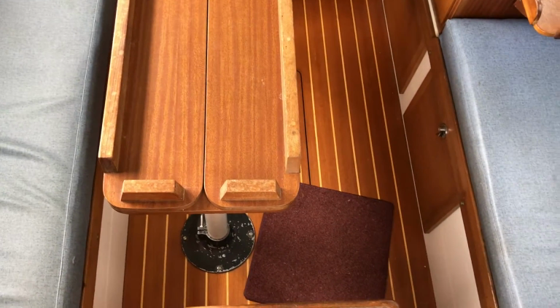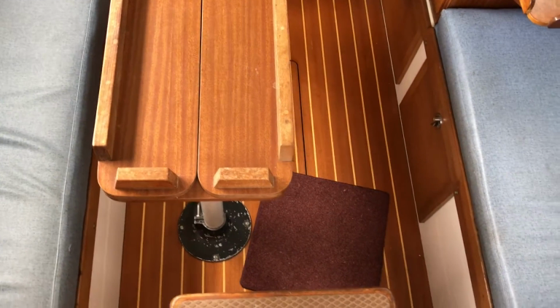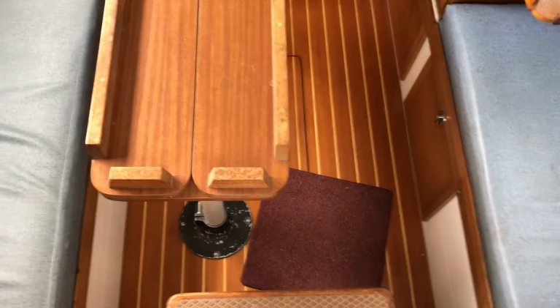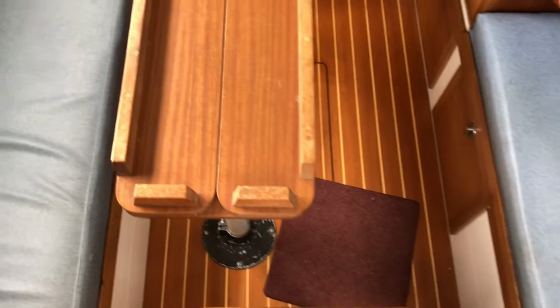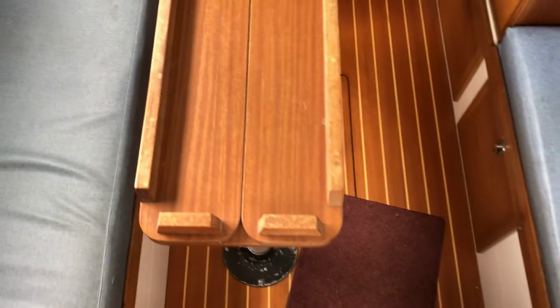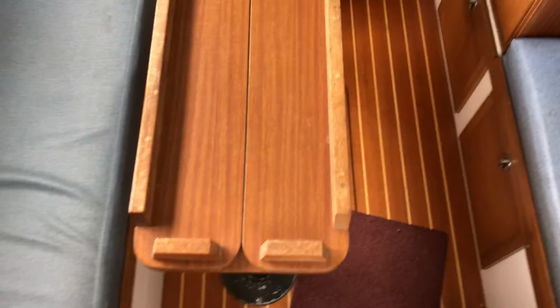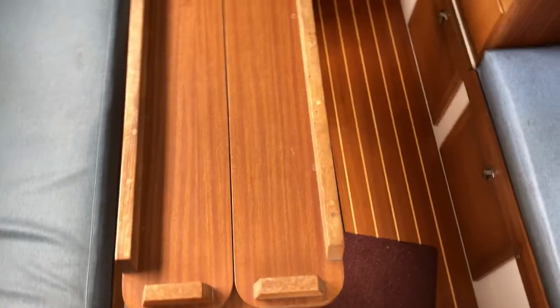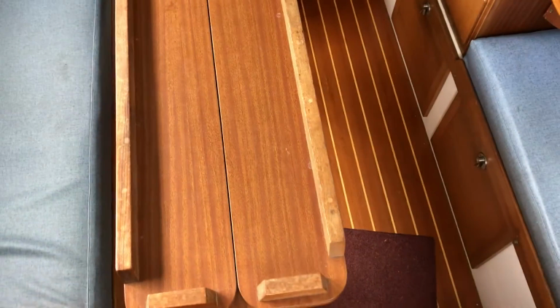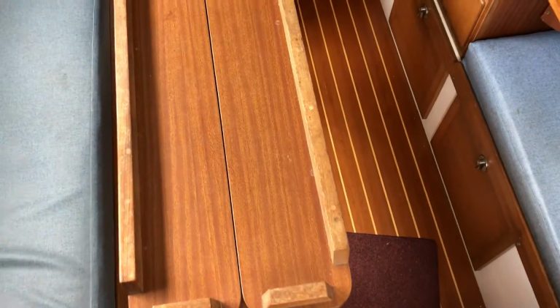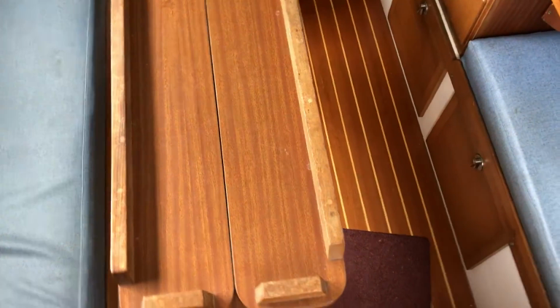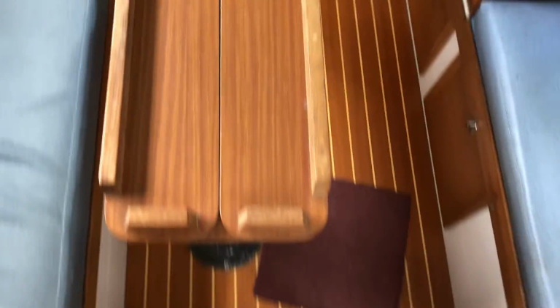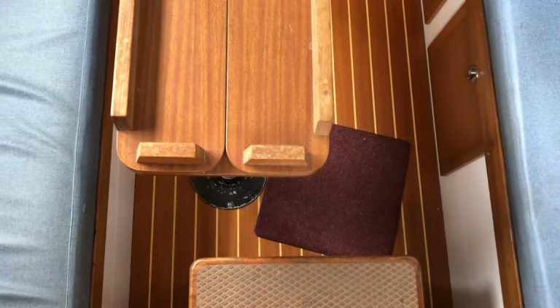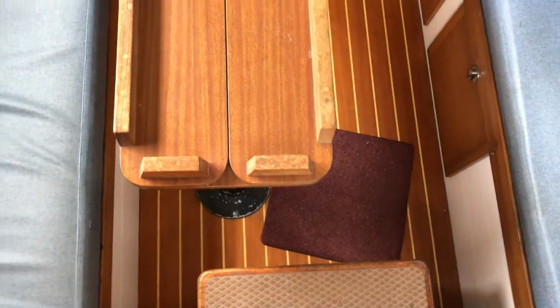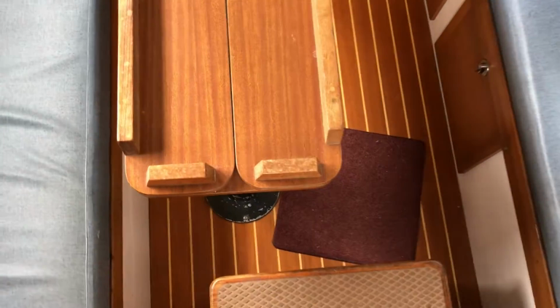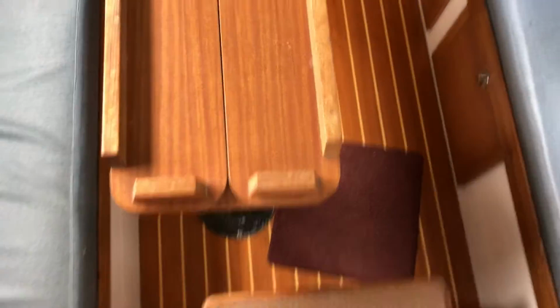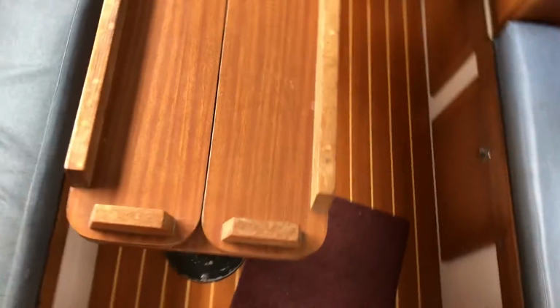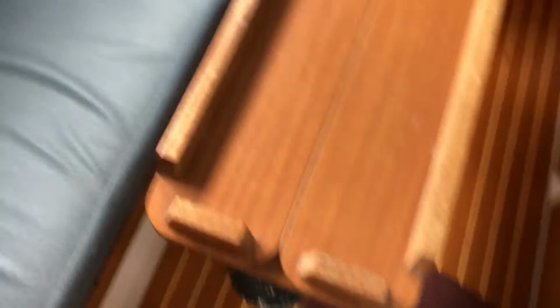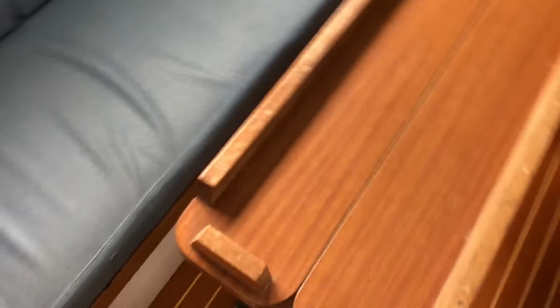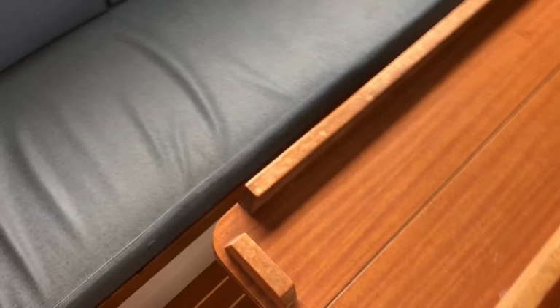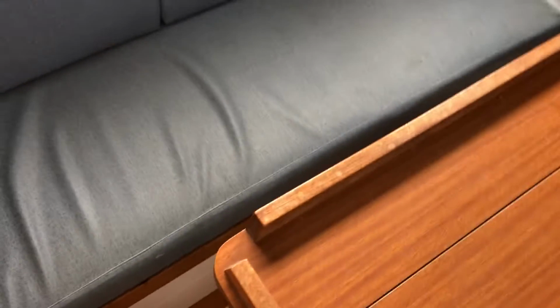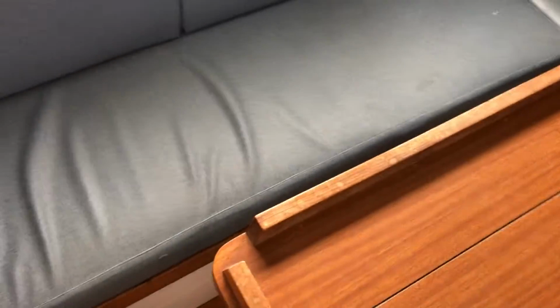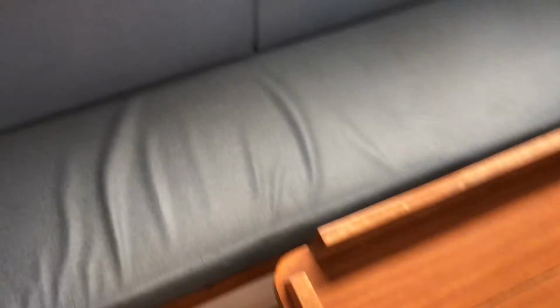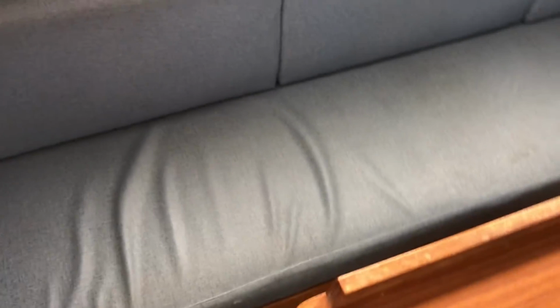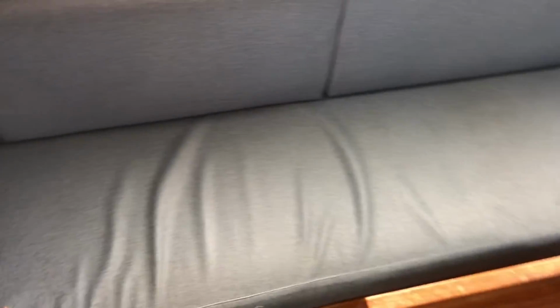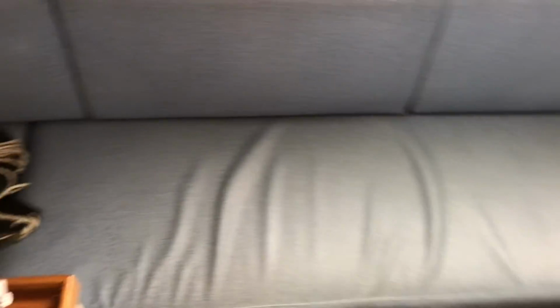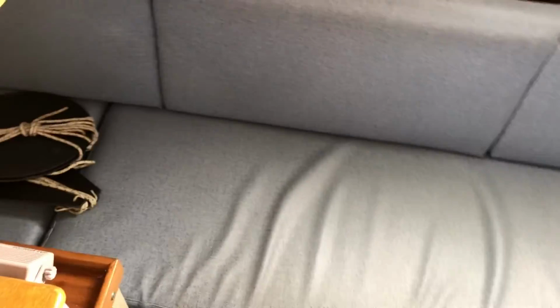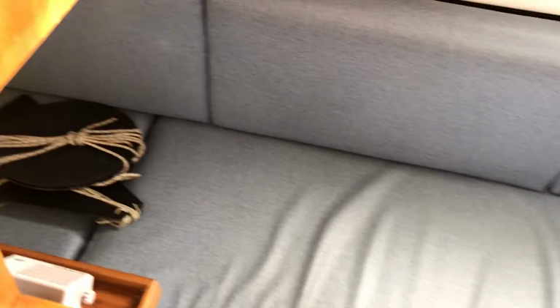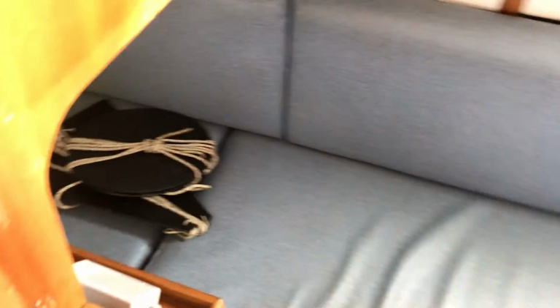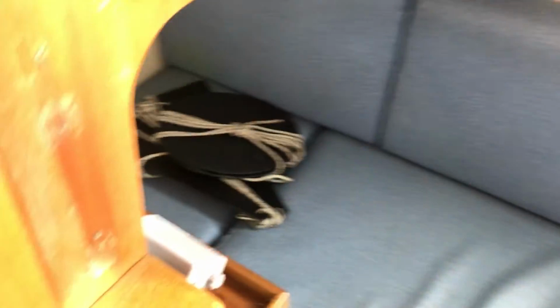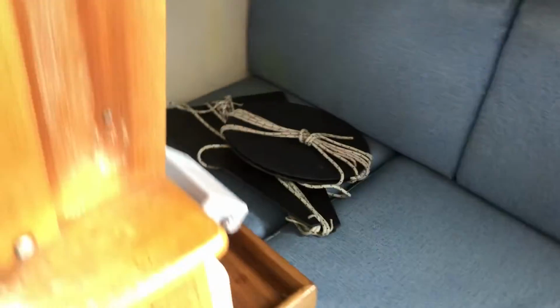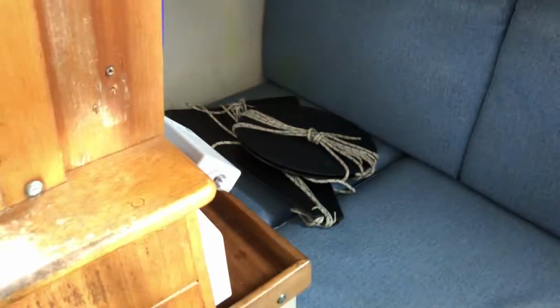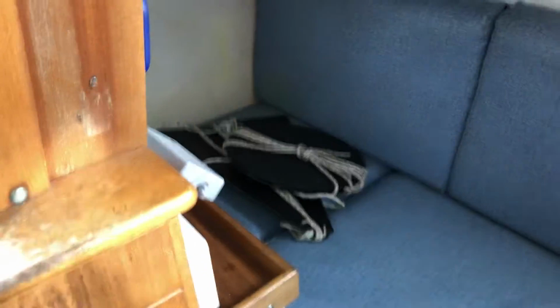Hi, this is Sam from Boat Shed. I bought this Westerly. We're now just stepping down into the cockpit to give you a quick look around and show the layout.